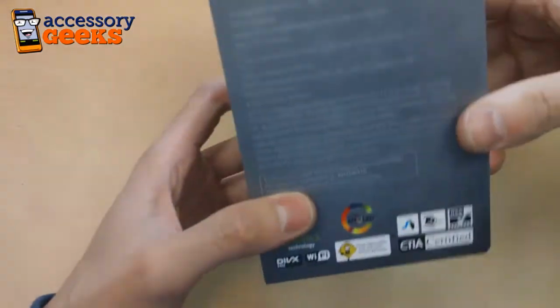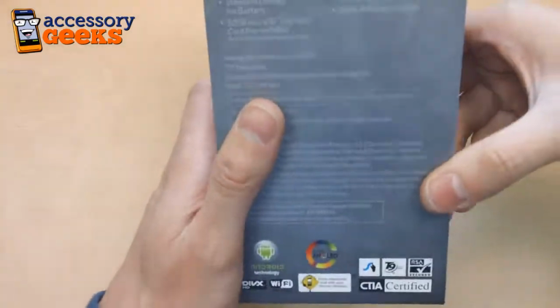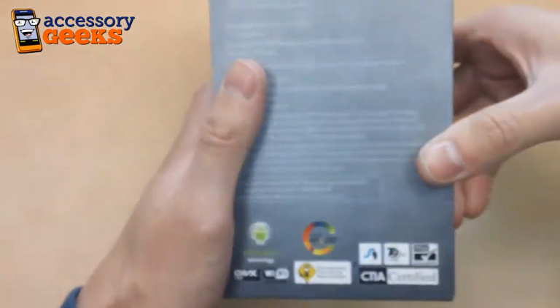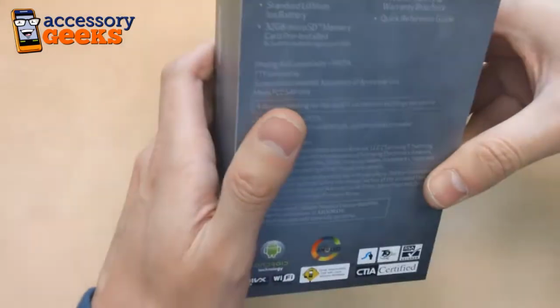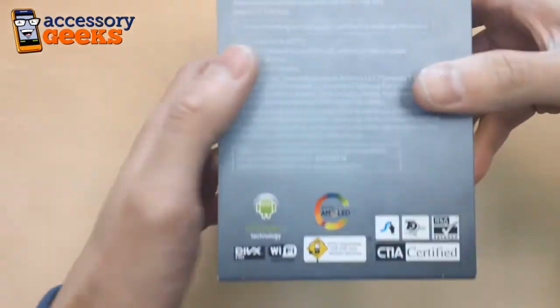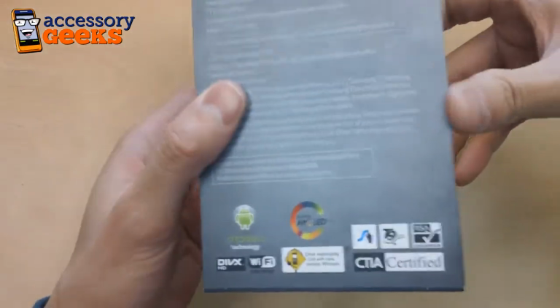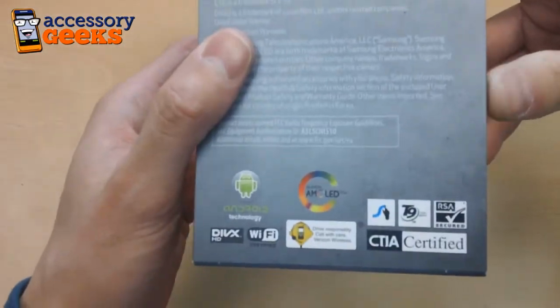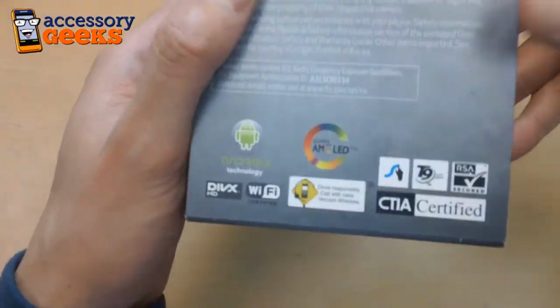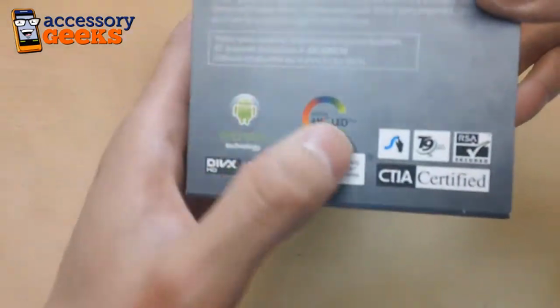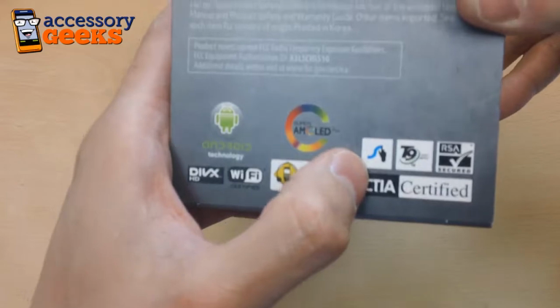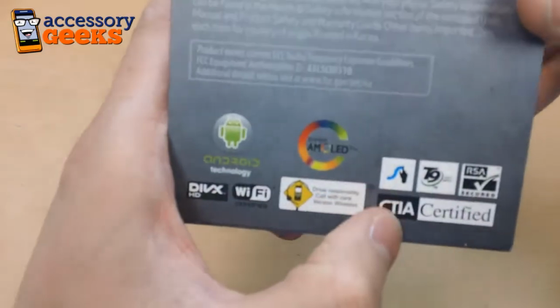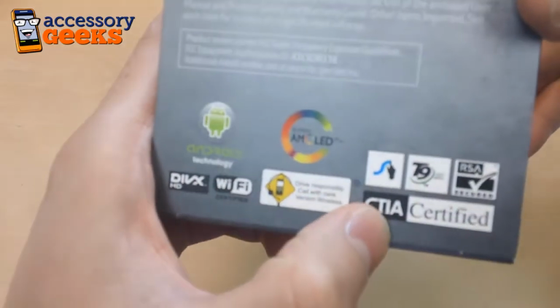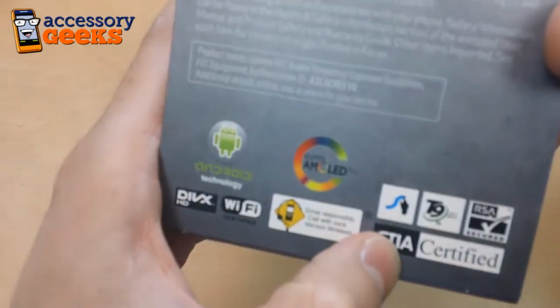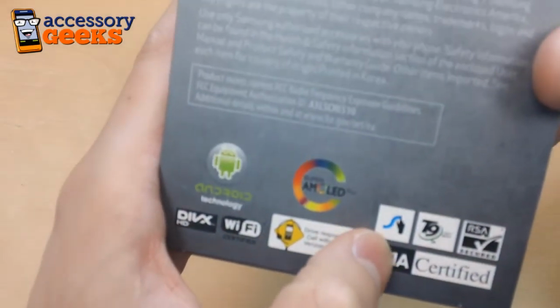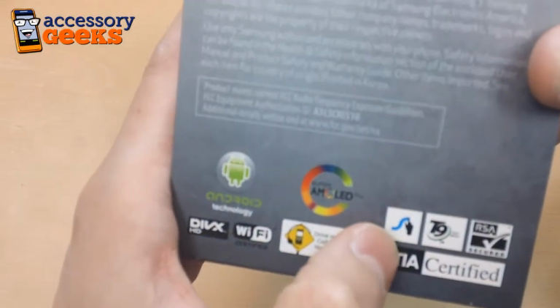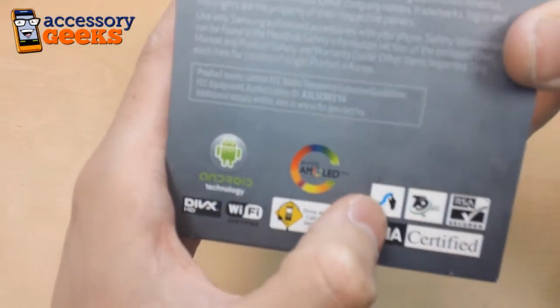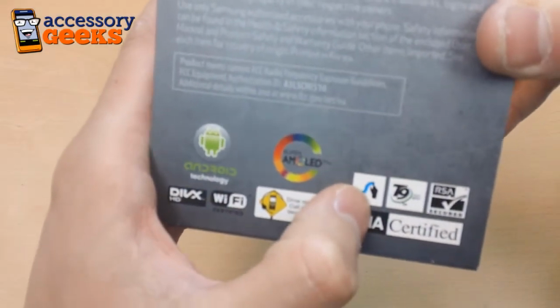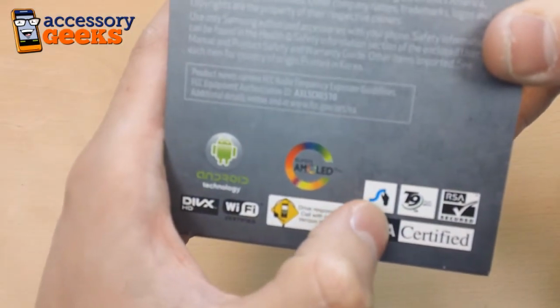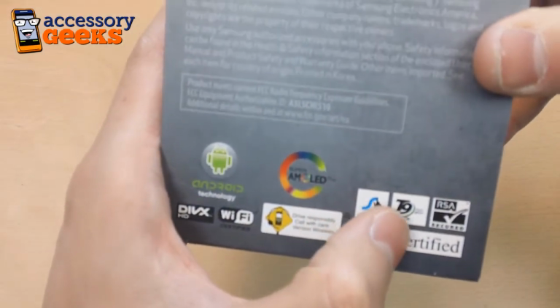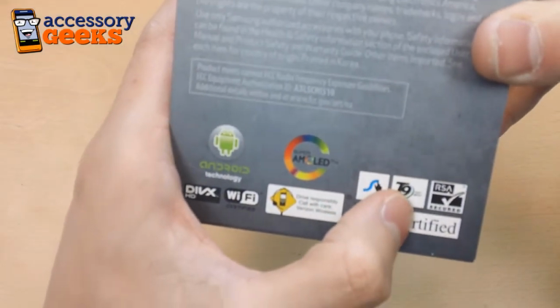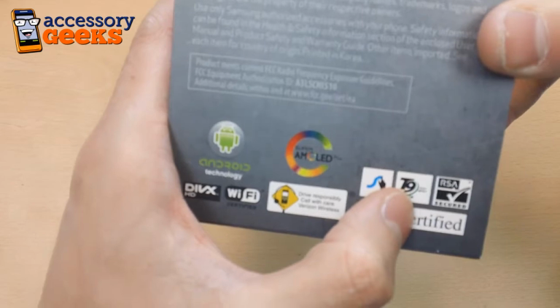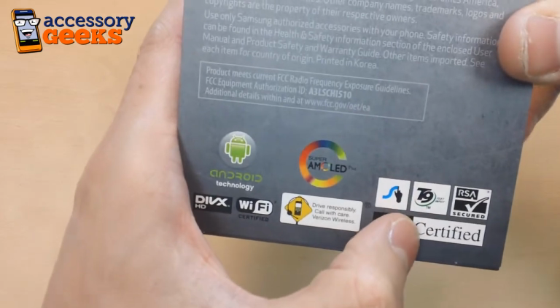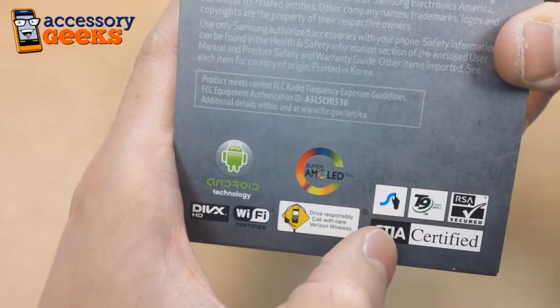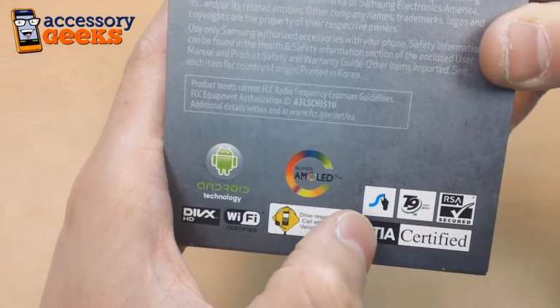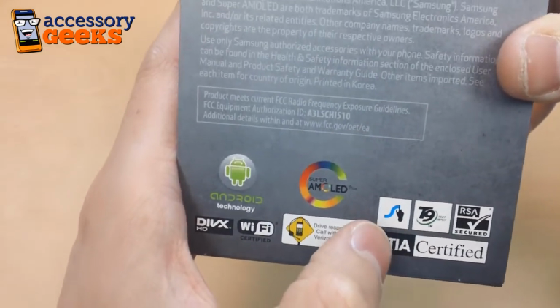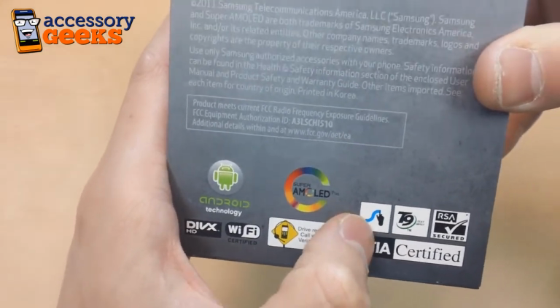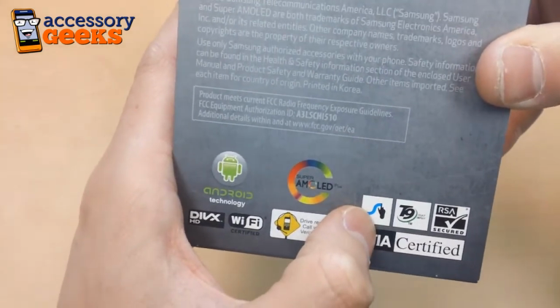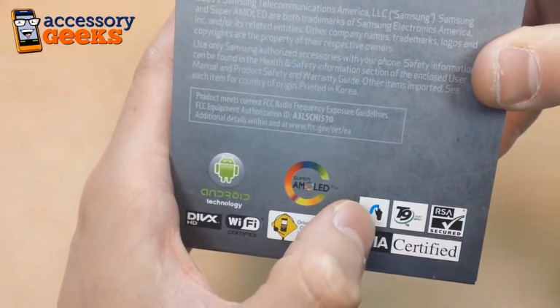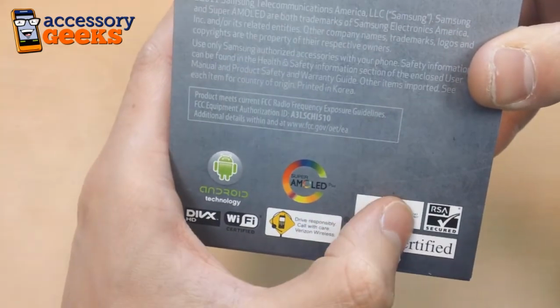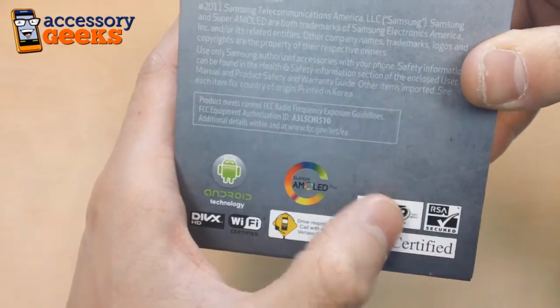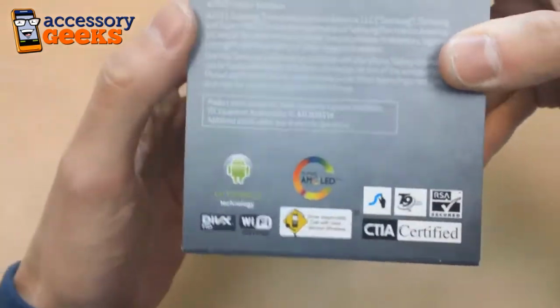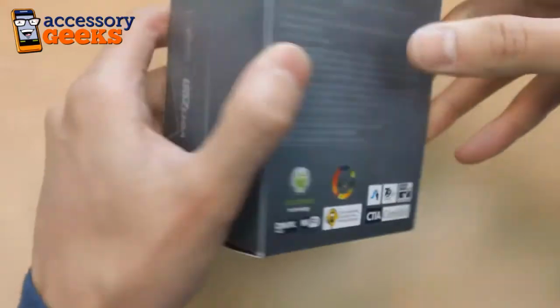Very simple small box with a slide-on cover. One thing I found interesting on the back is it shows that it comes with swipe and also comes with T9. So this one comes with technology from the year 2011 and also from the year 1999, which is always great.